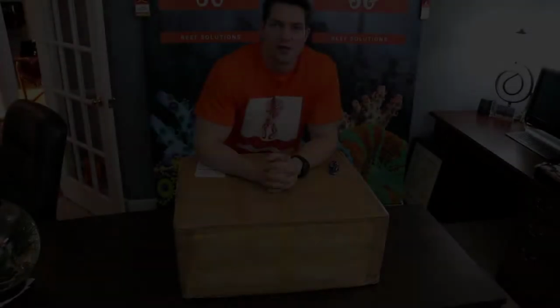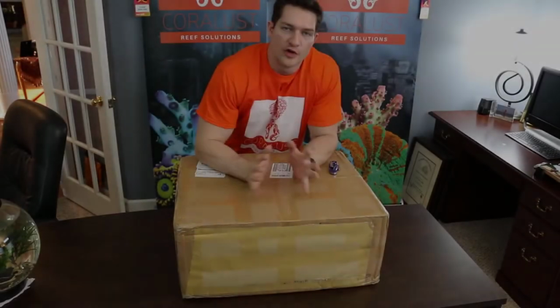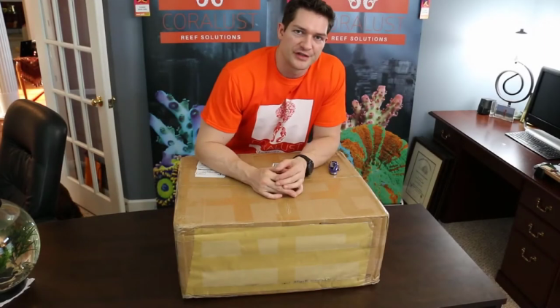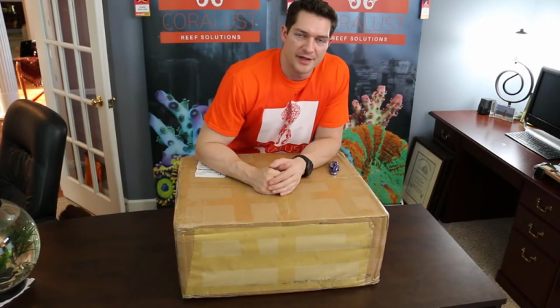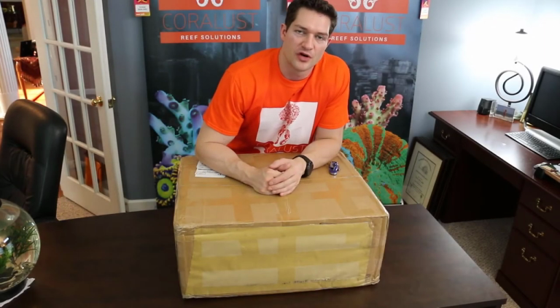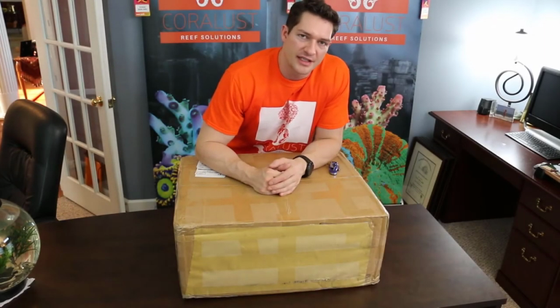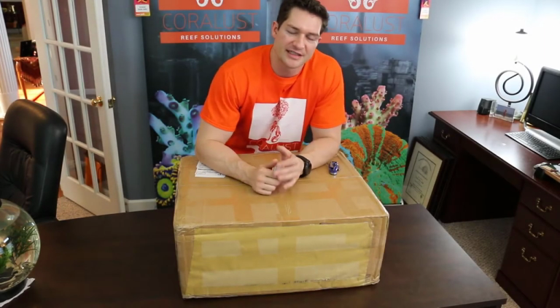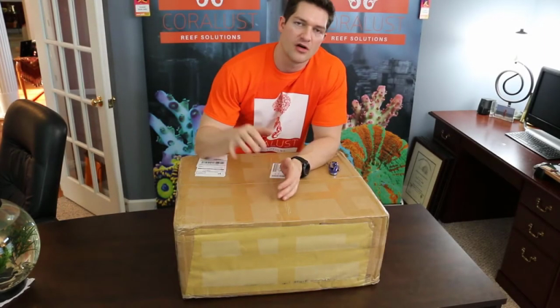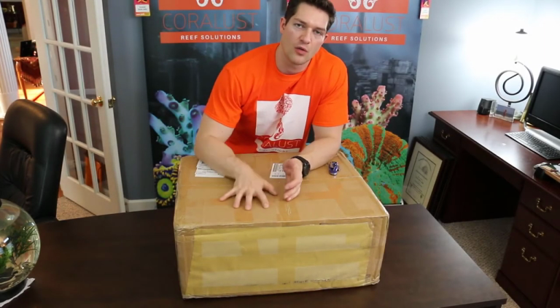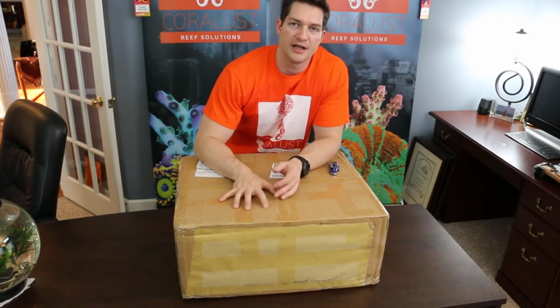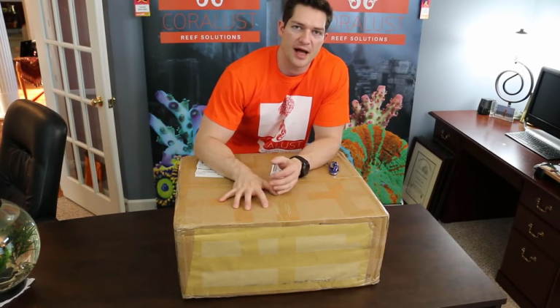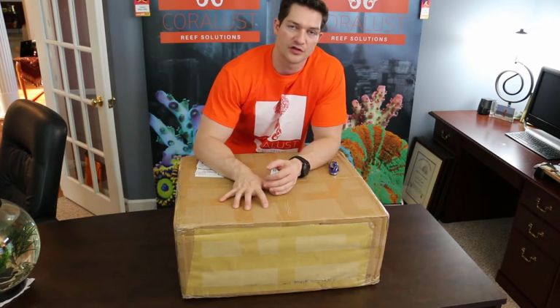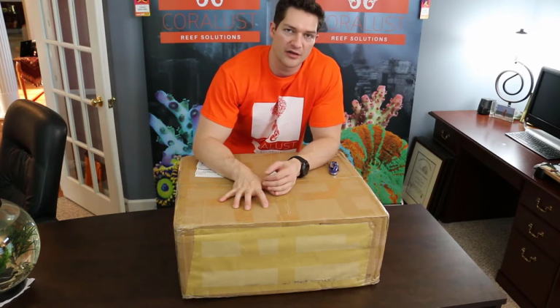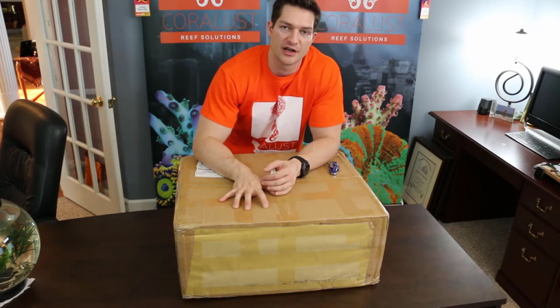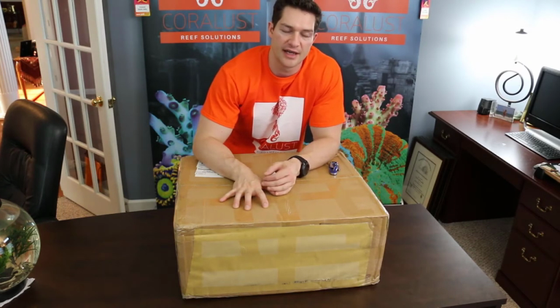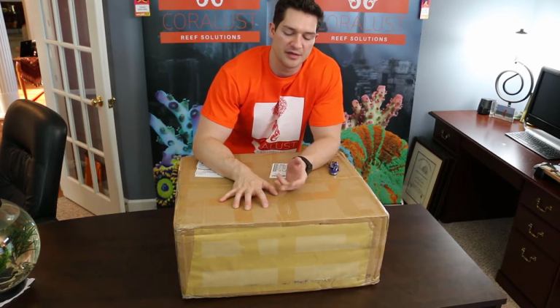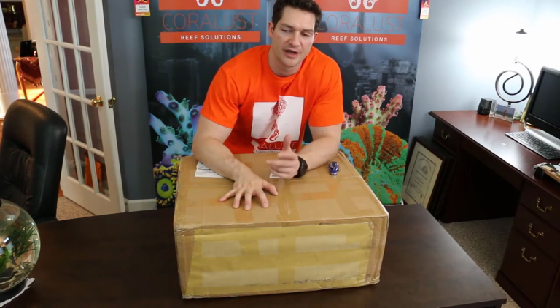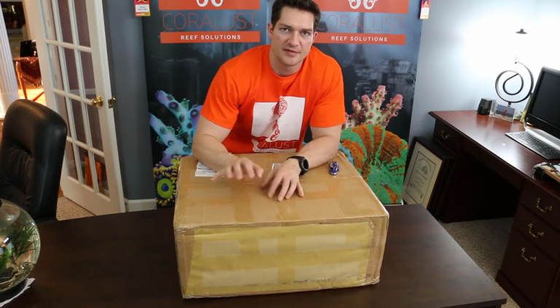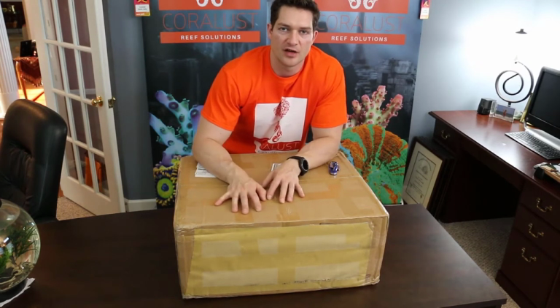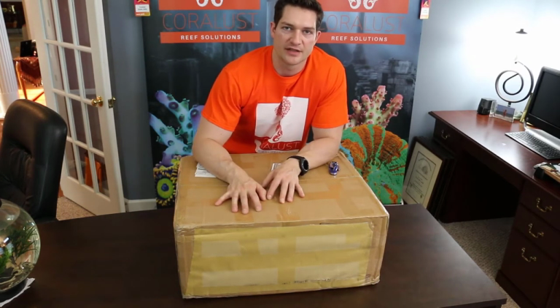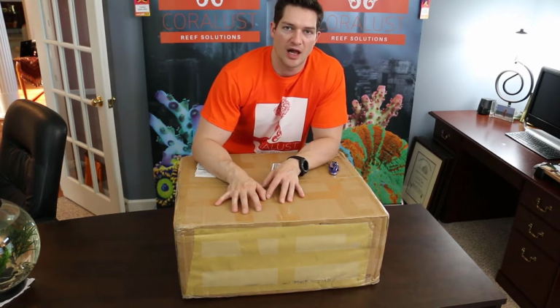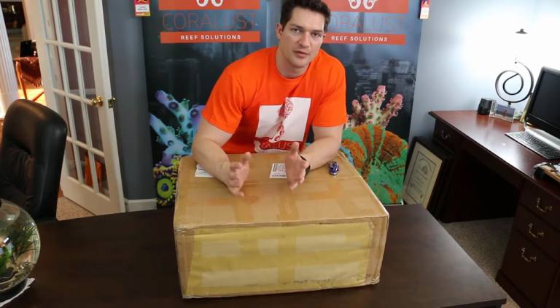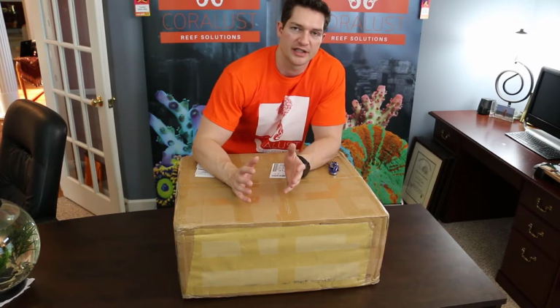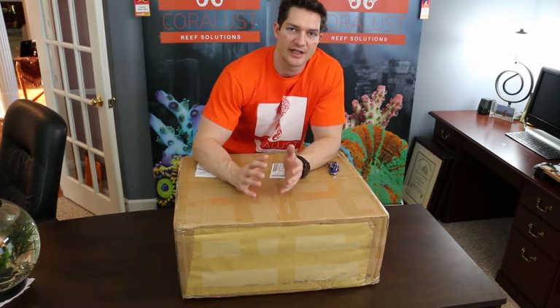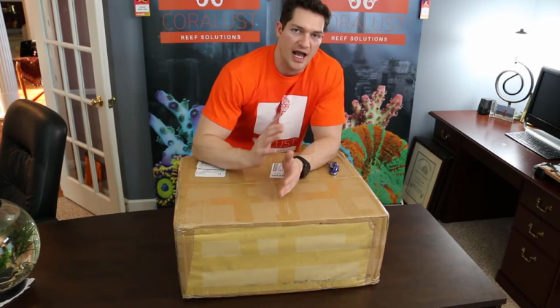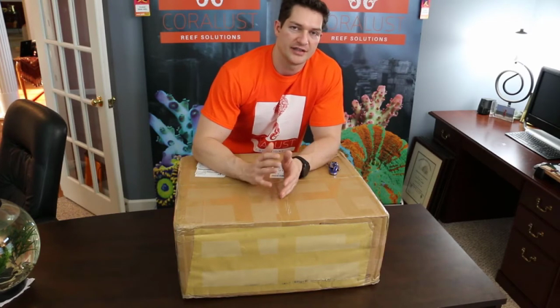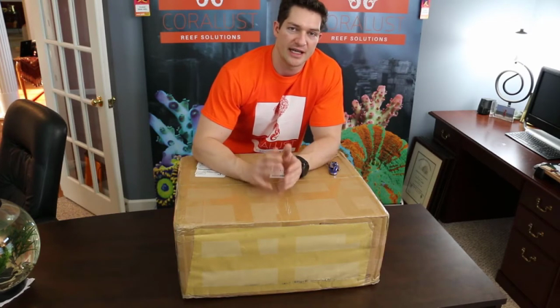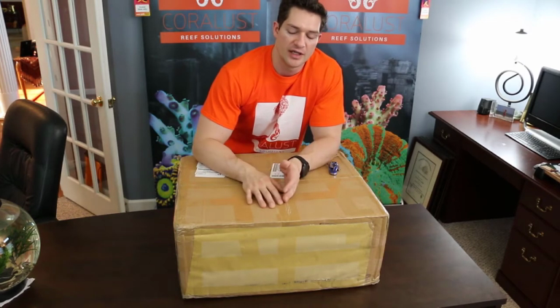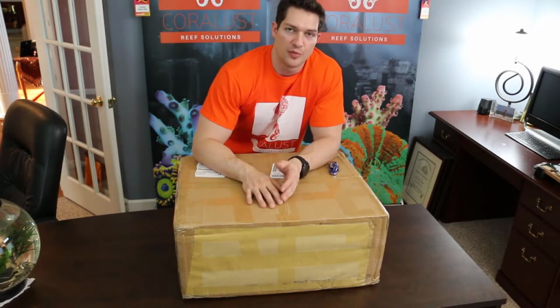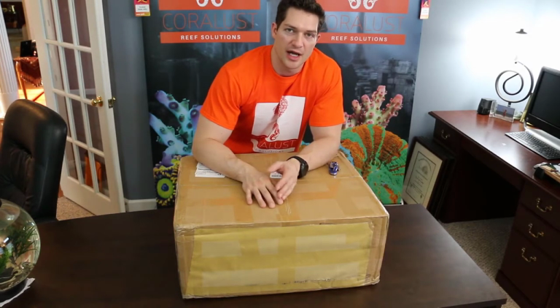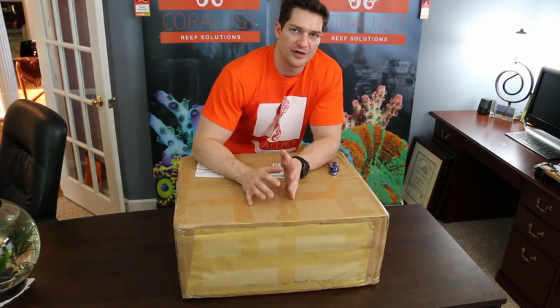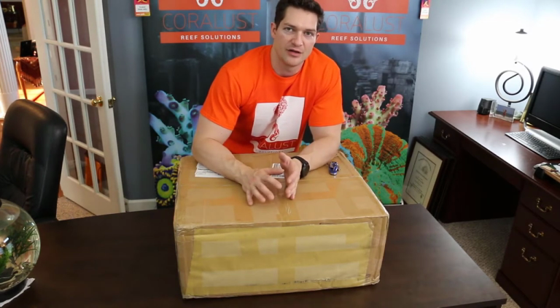Good morning Reapers, I'm Dana from Coralux and this is the long-awaited unboxing of the Creality CR10 3D printer. It's been sitting on my desk for a while — I've had so many projects going and I haven't had a chance to get to it, but I can't really wait any longer.